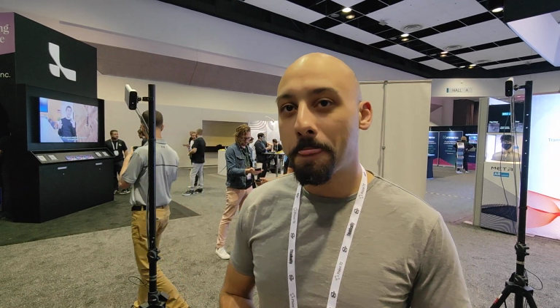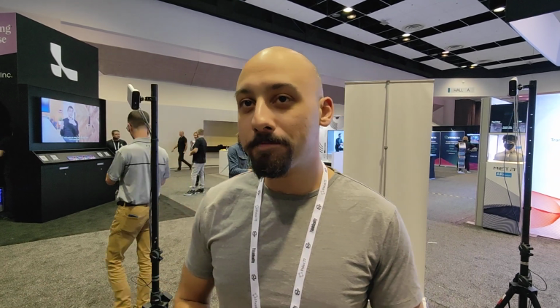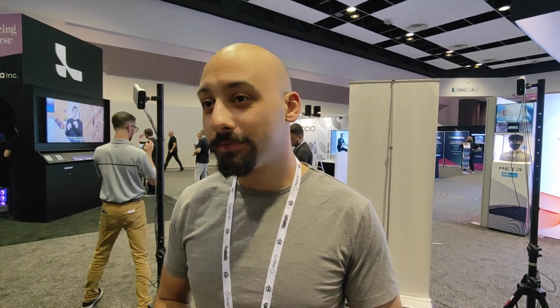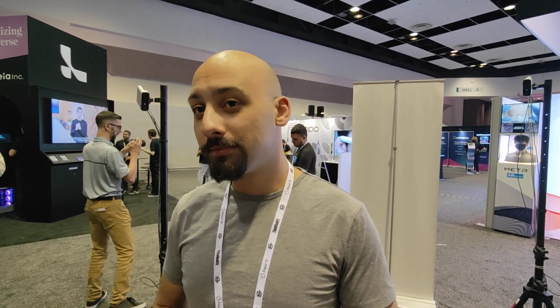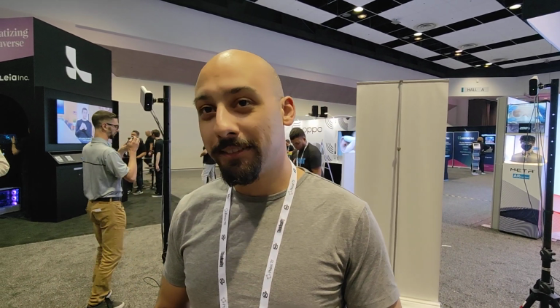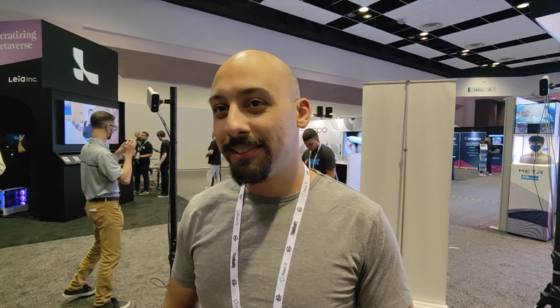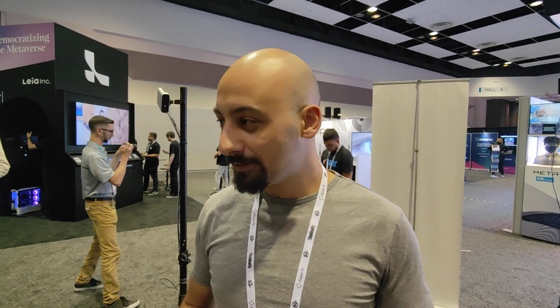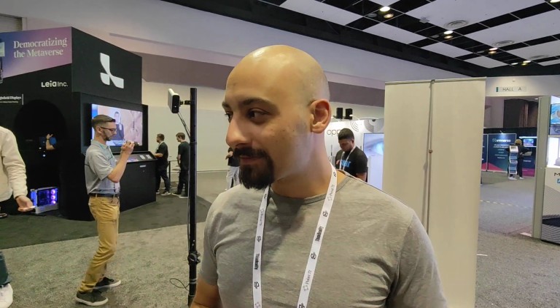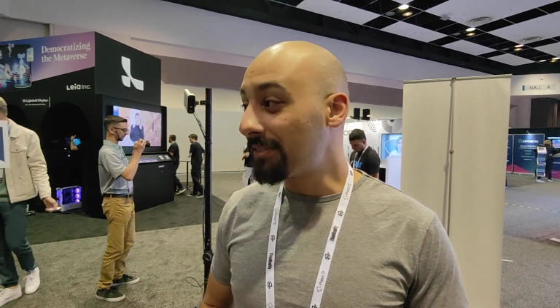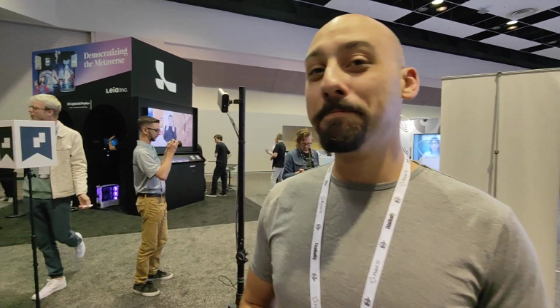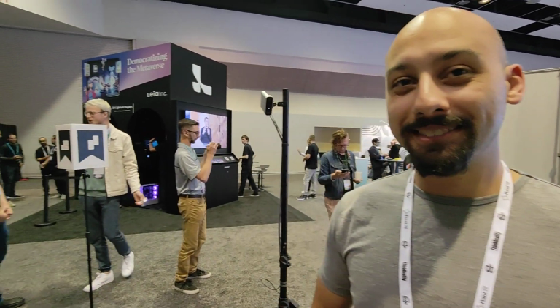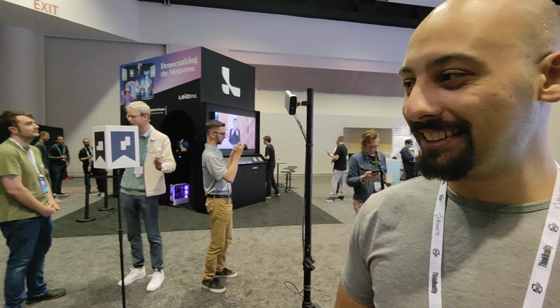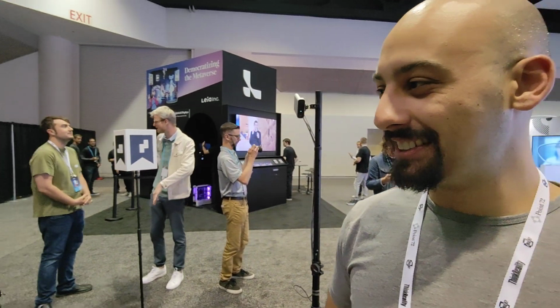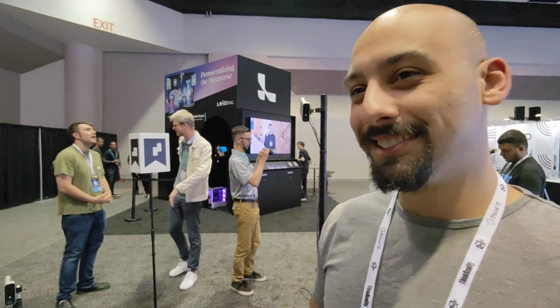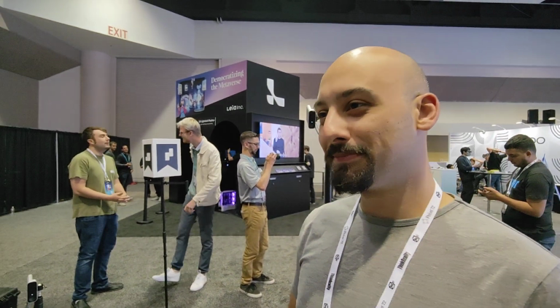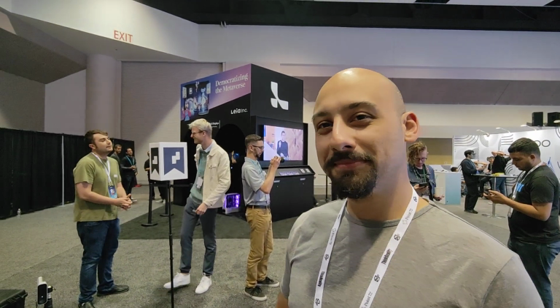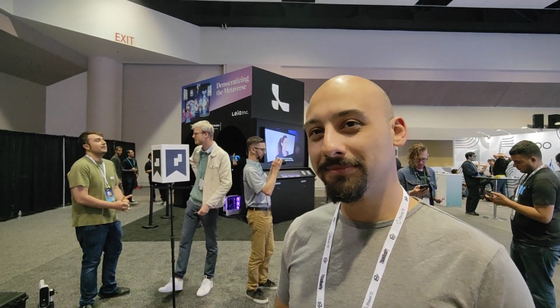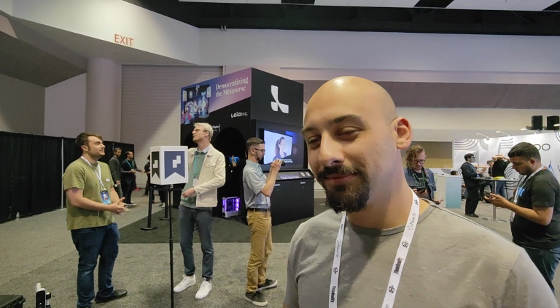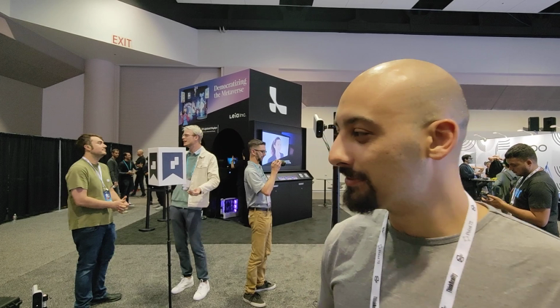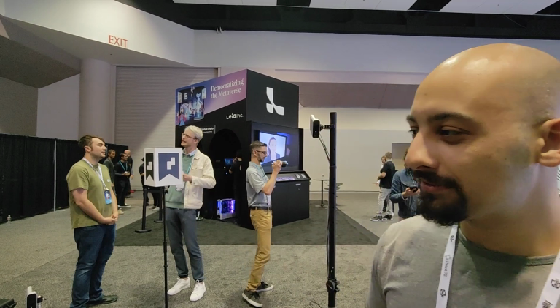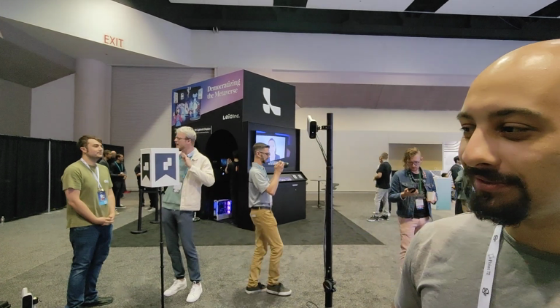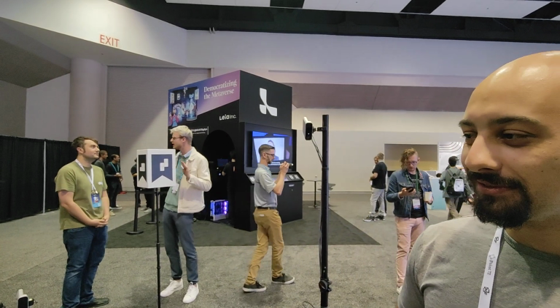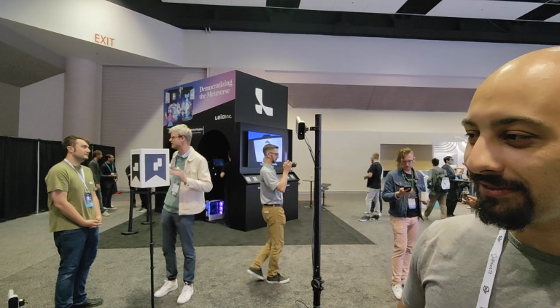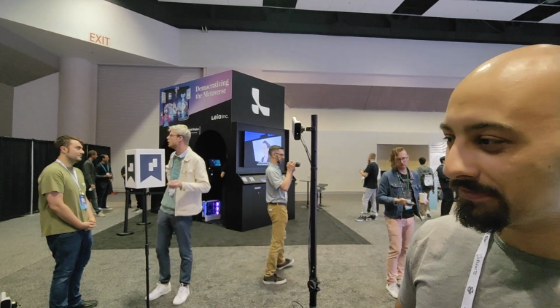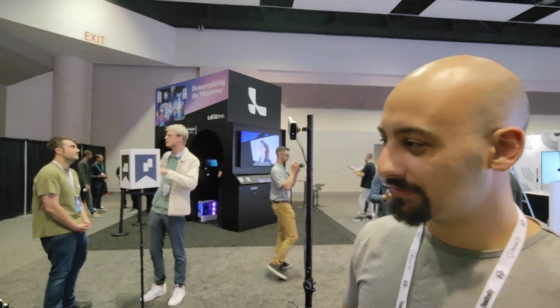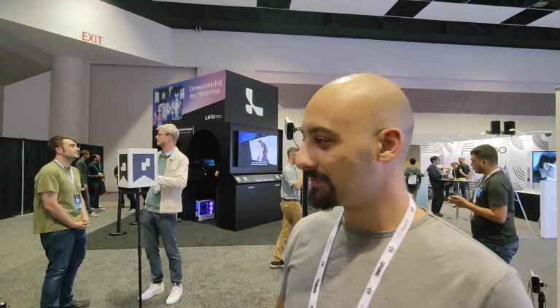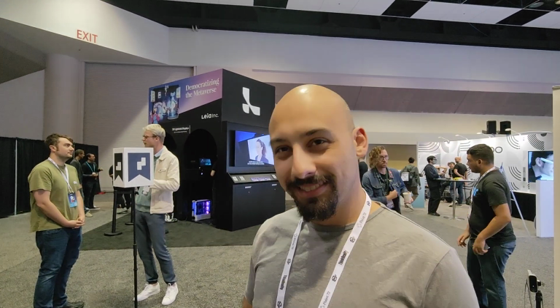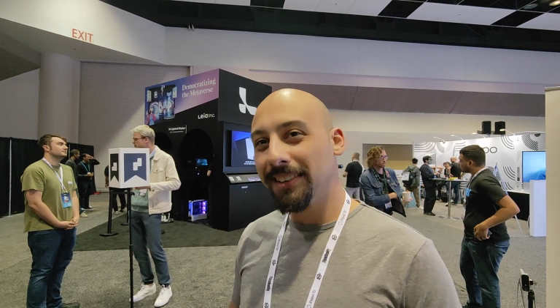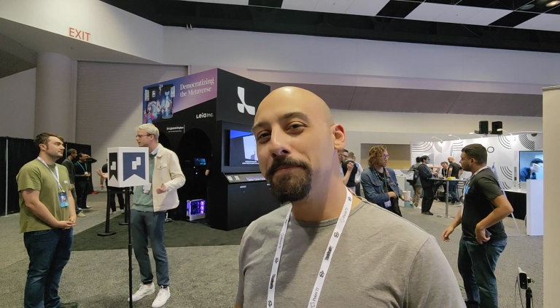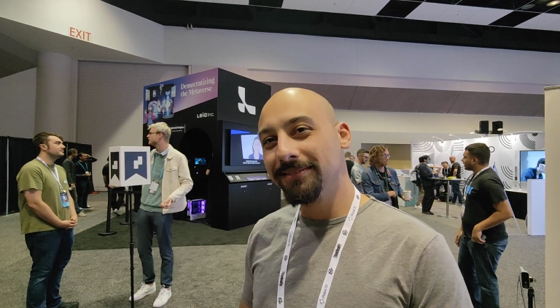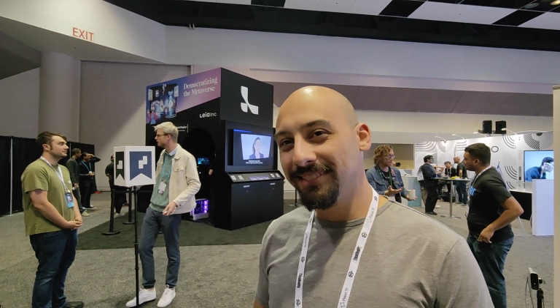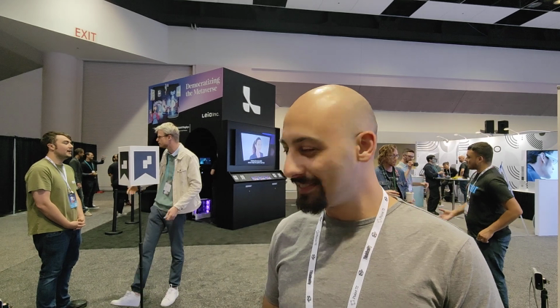Wow, unbelievably amazing that this is live. I'm just seeing us here talking, and it's completely 3D — you can totally move us around however you want. My goodness, I like it.